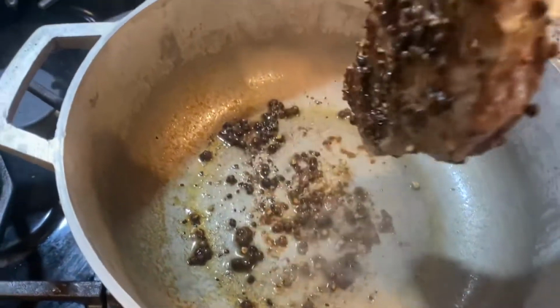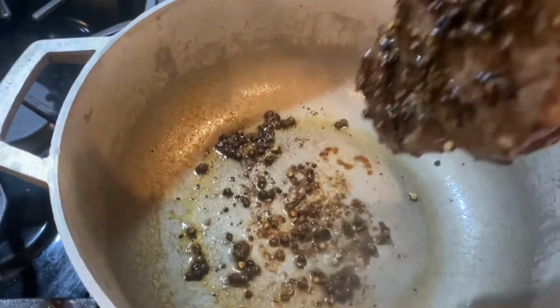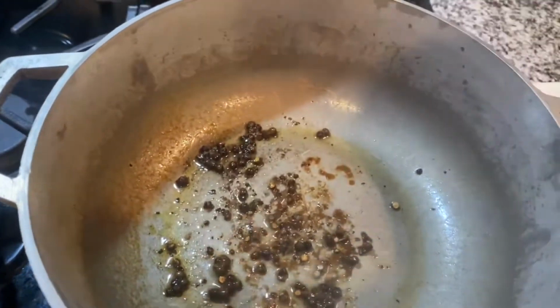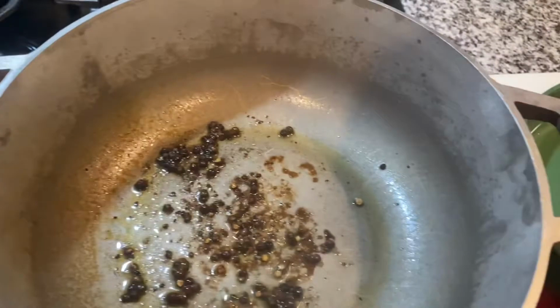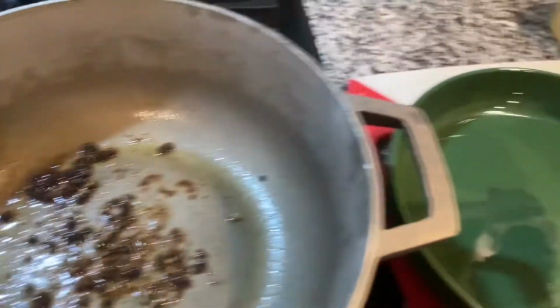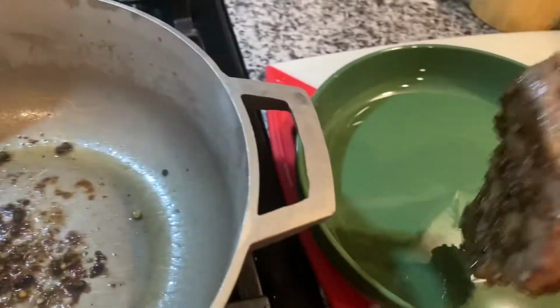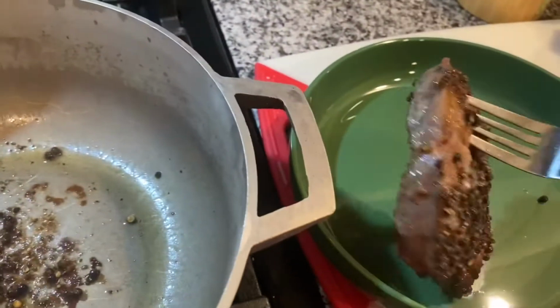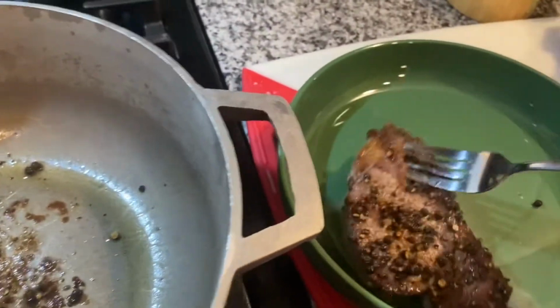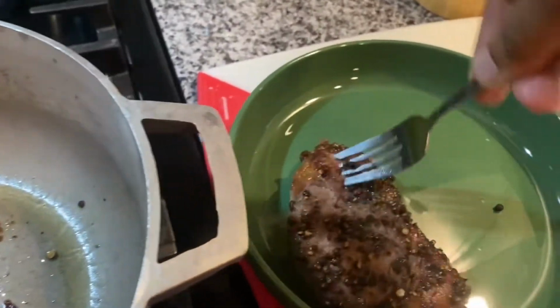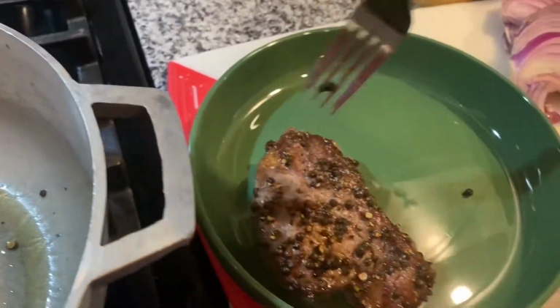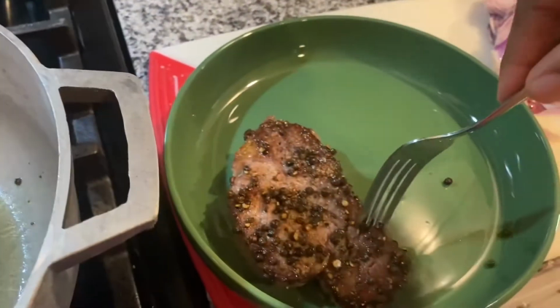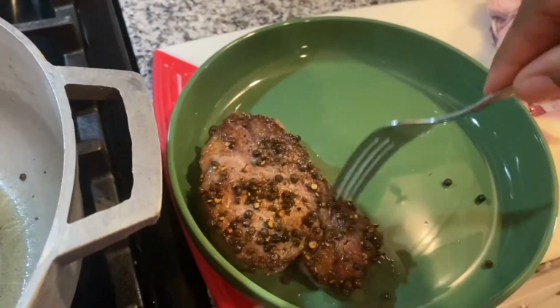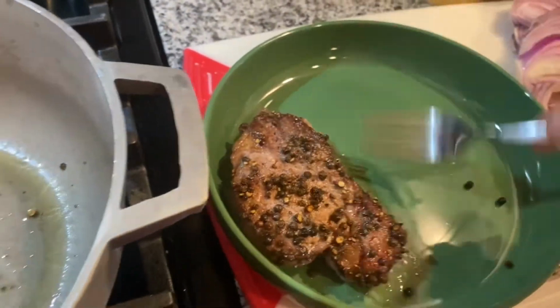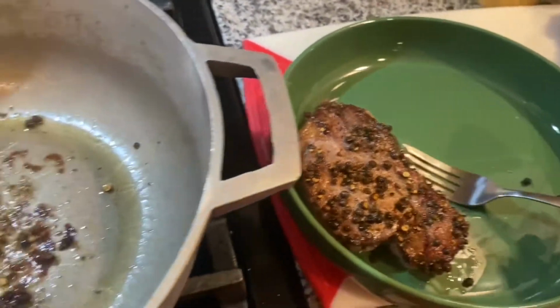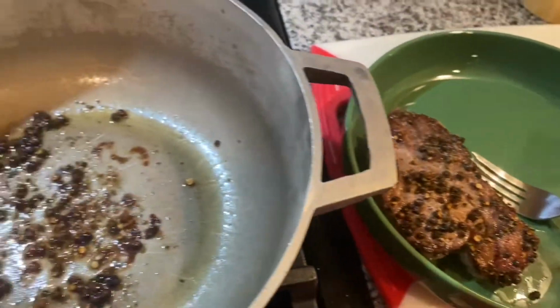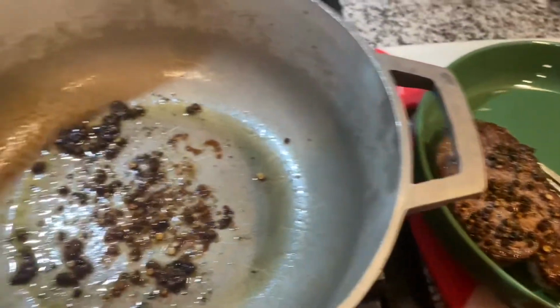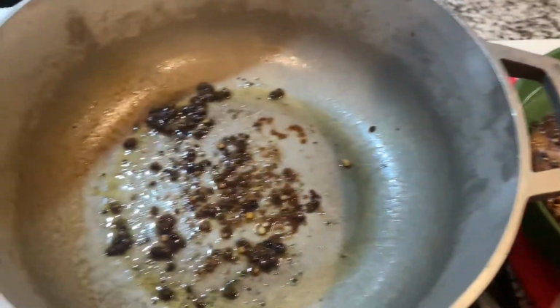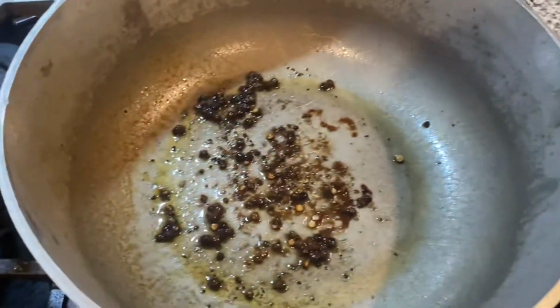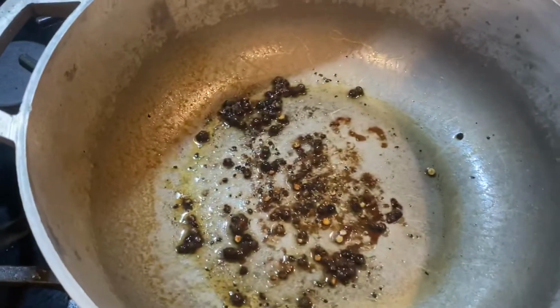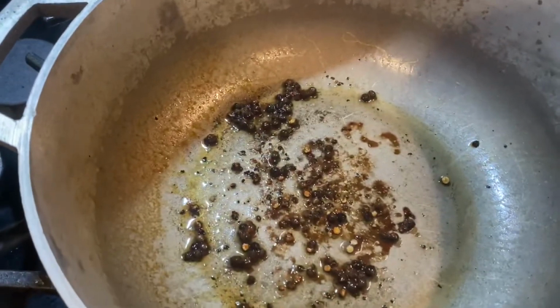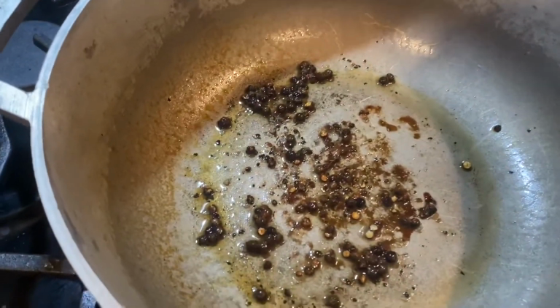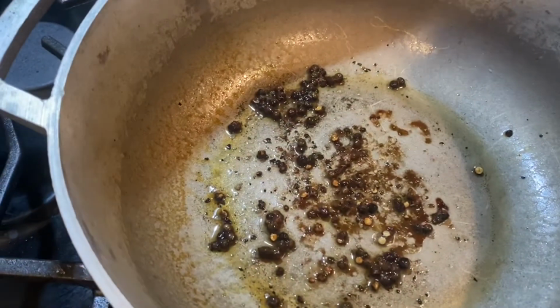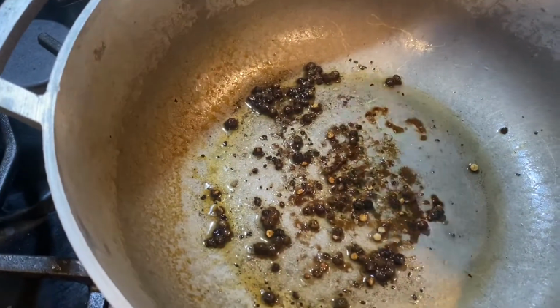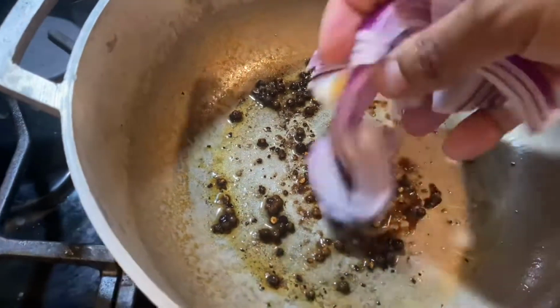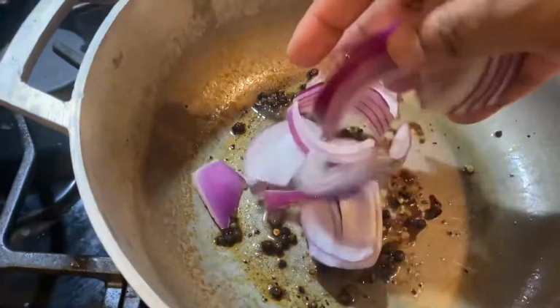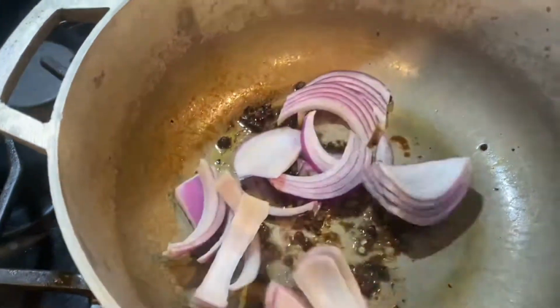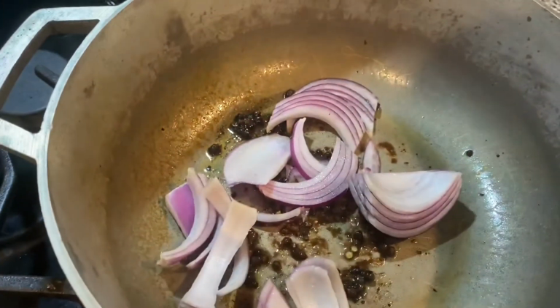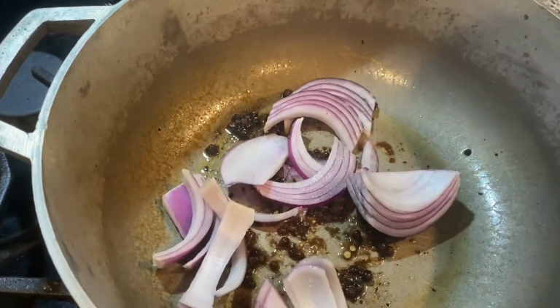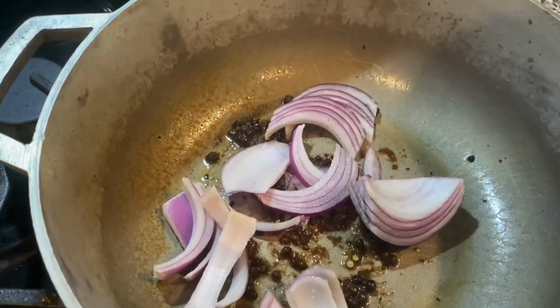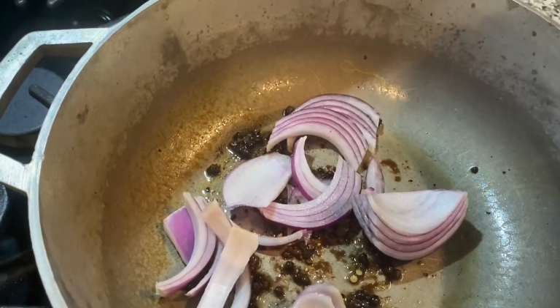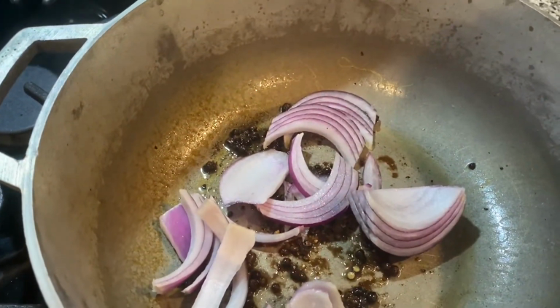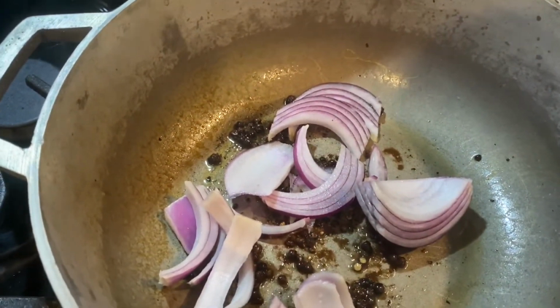You can see the temperature I have the steak on right there. When it's done, we are going to take it off and let it rest. I just laid it in my little bowl right there. On the side, I have my onions and I'm going to keep all that goodness — the peppercorn drippings — in the bottom of the pan.